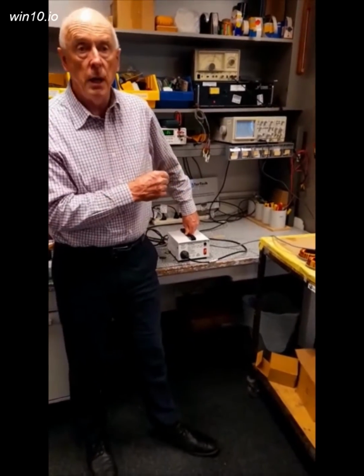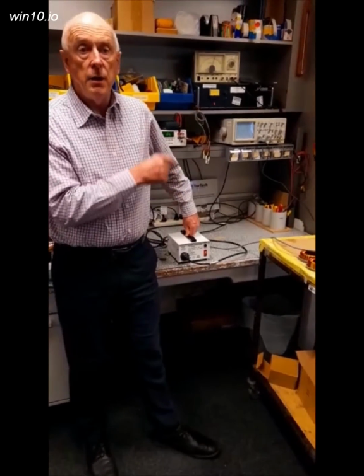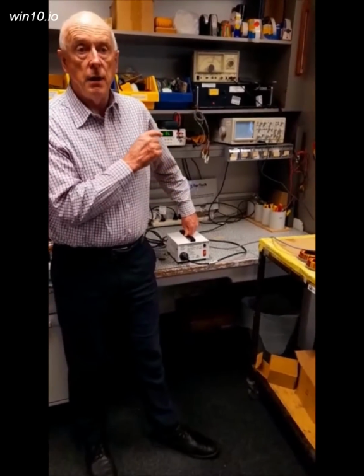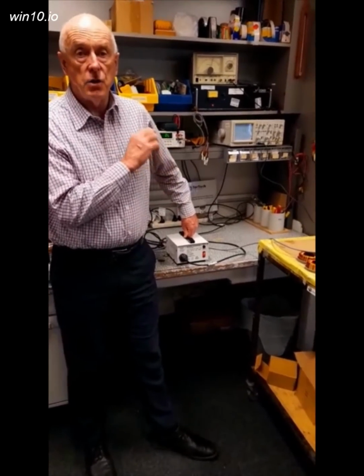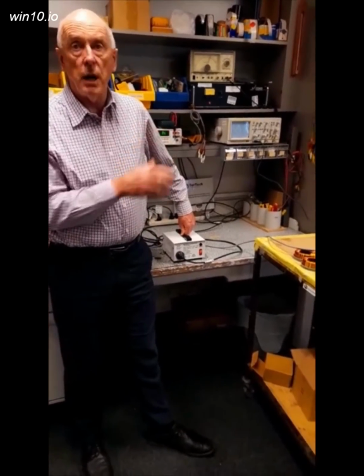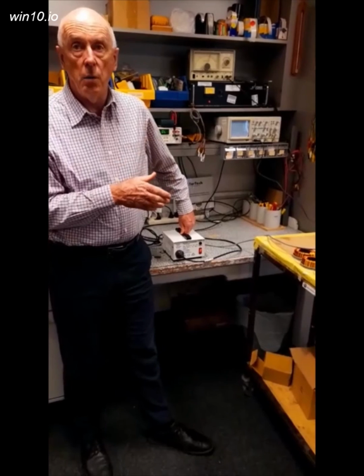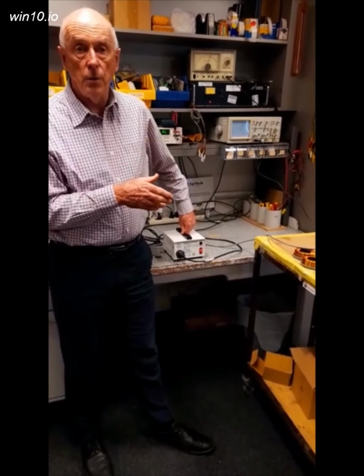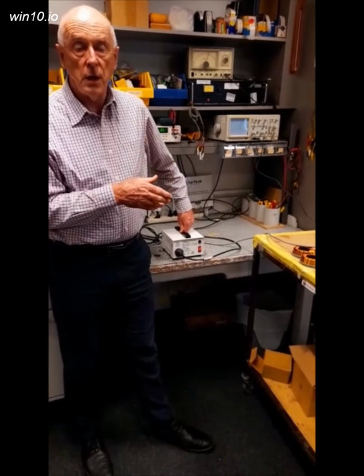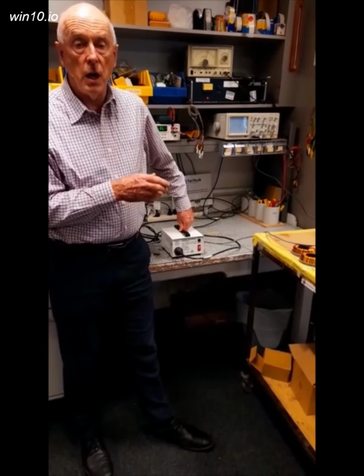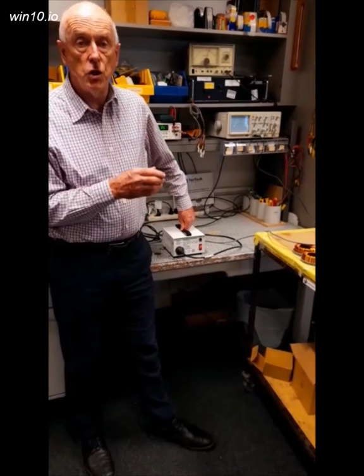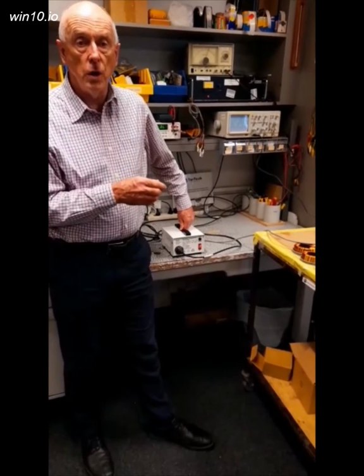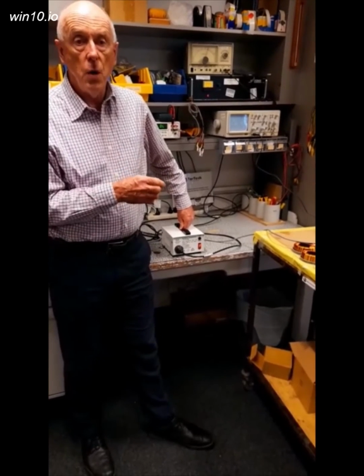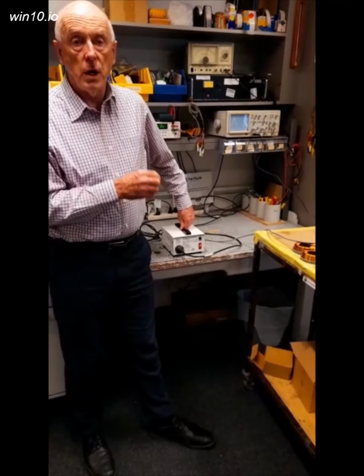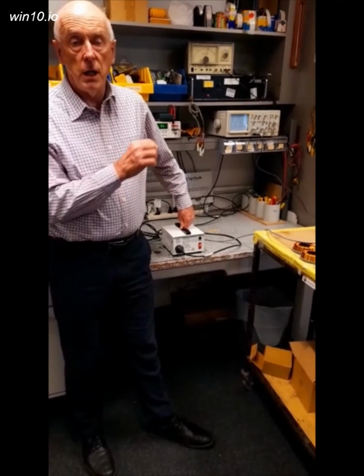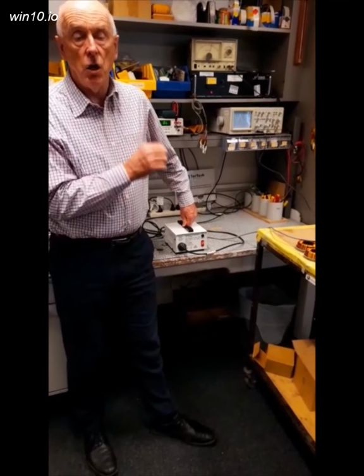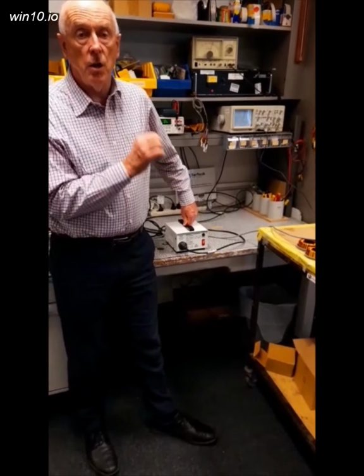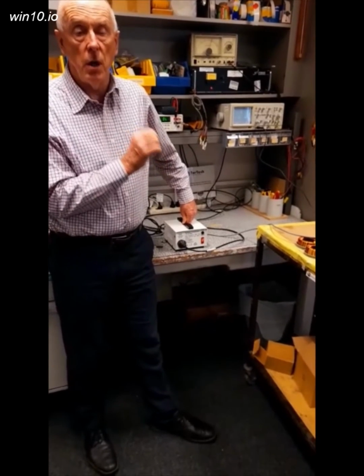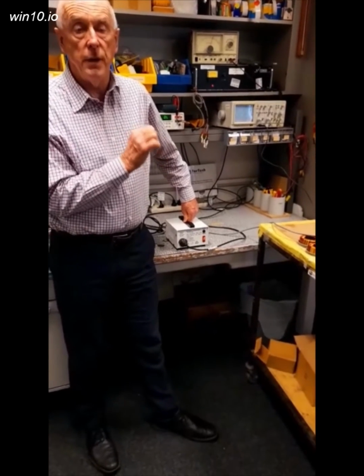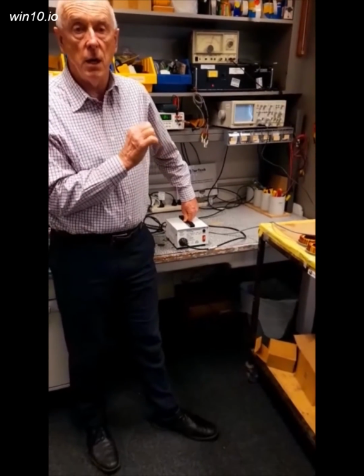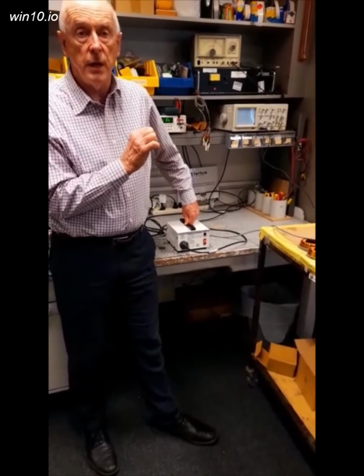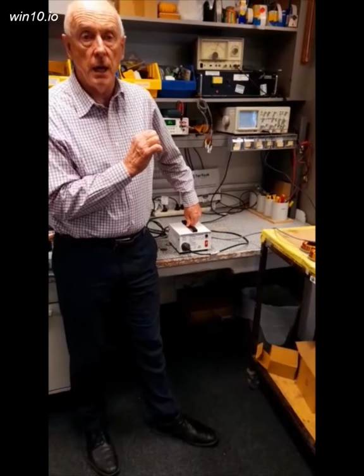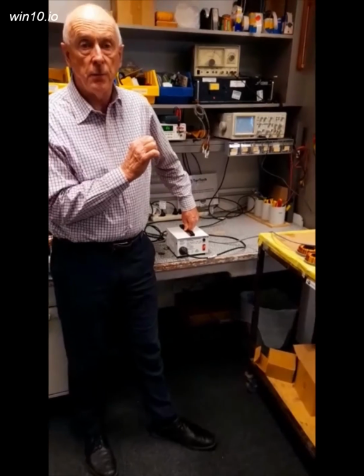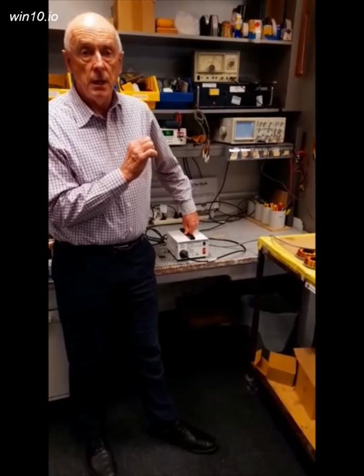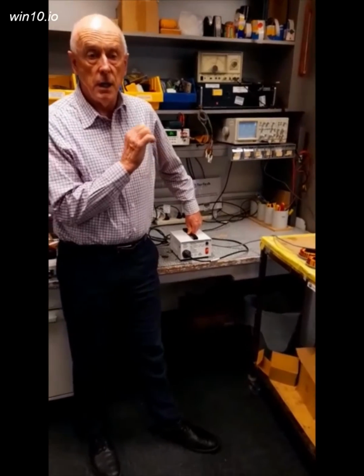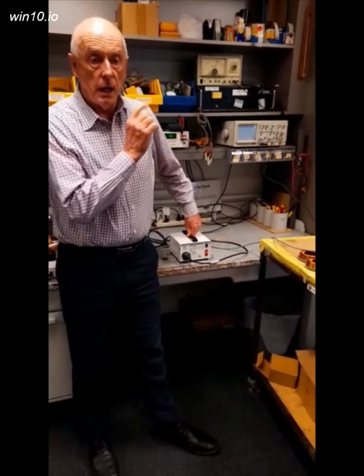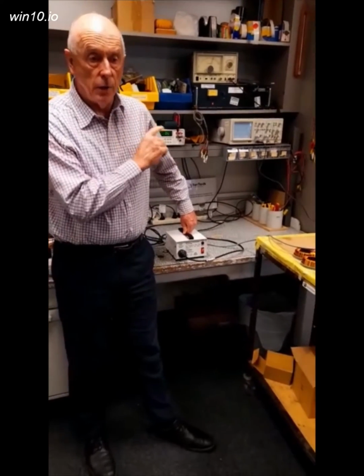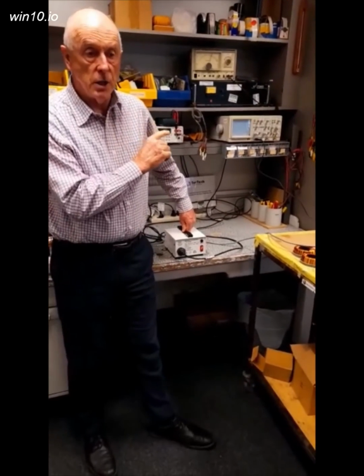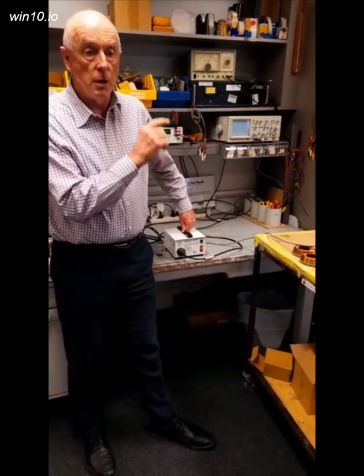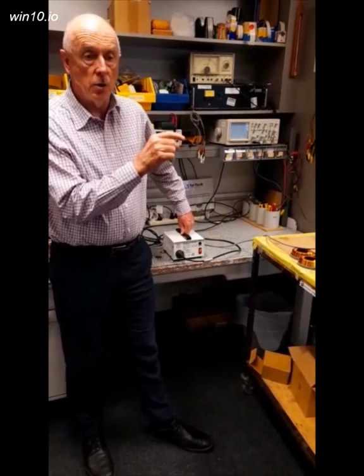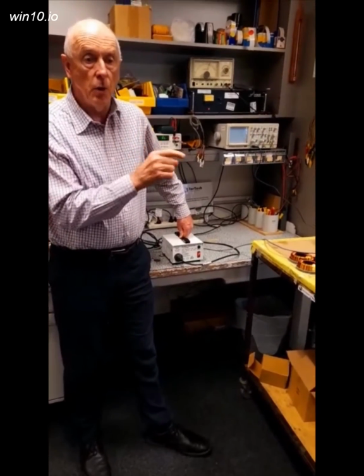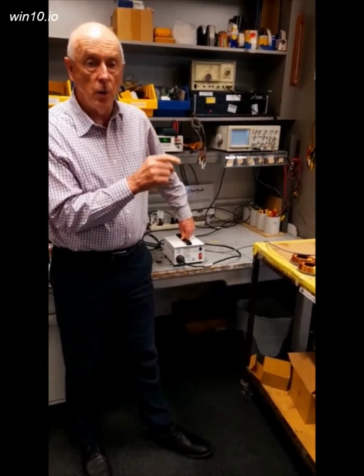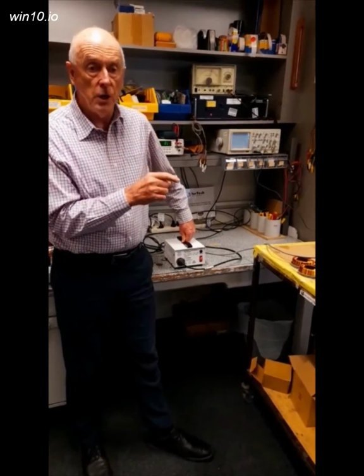The circuit breaker will blow because you'll have a short when you connect the earth terminal of the cathode ray oscilloscope onto the point where you're measuring.